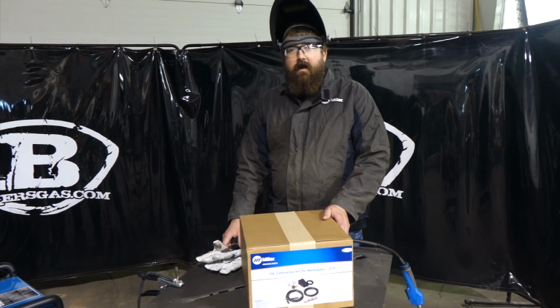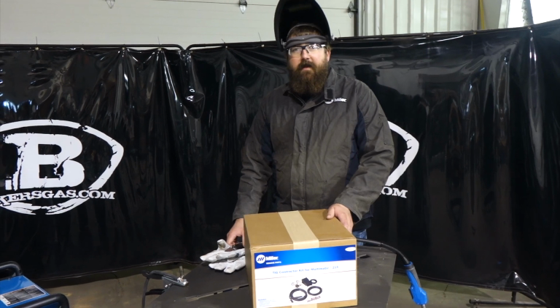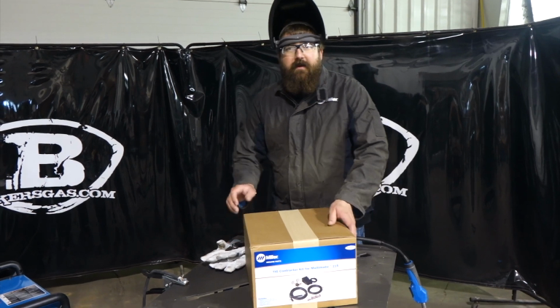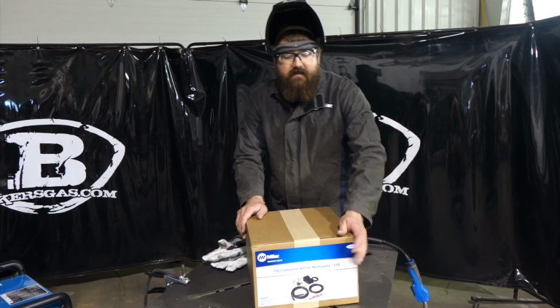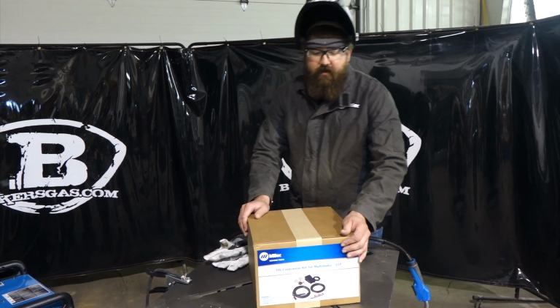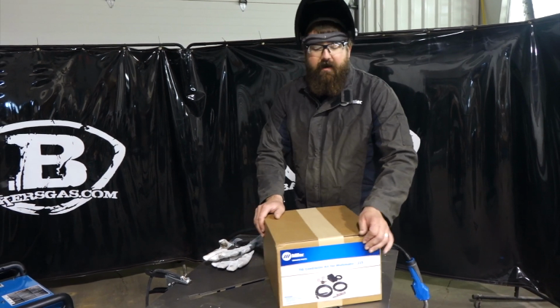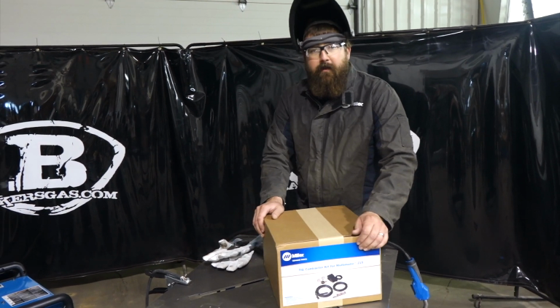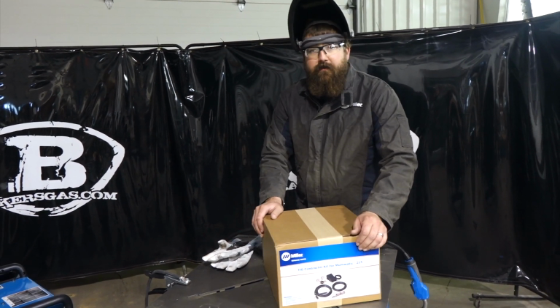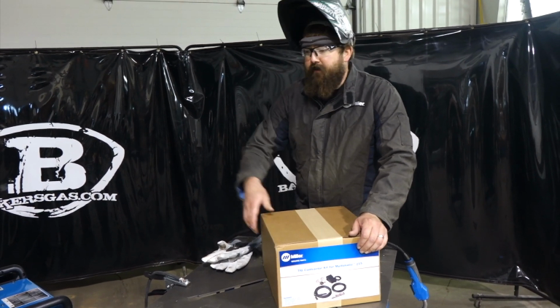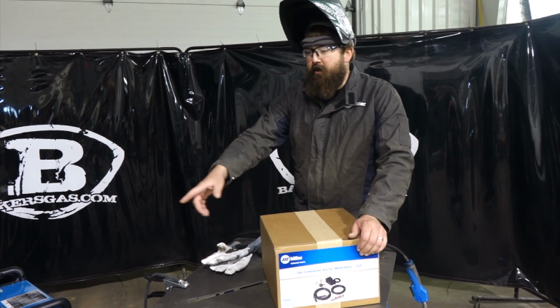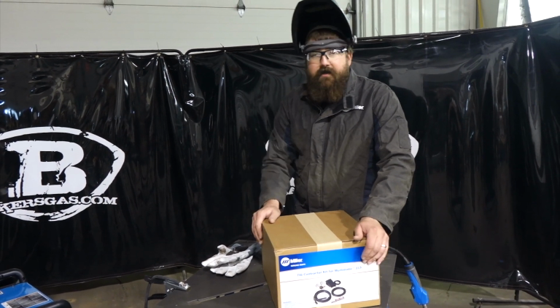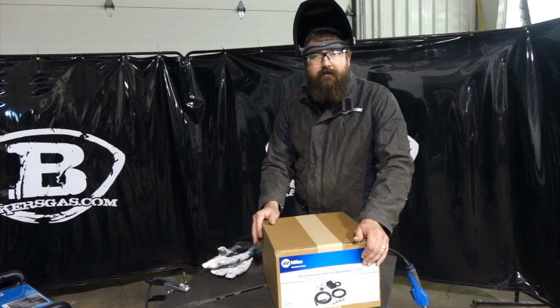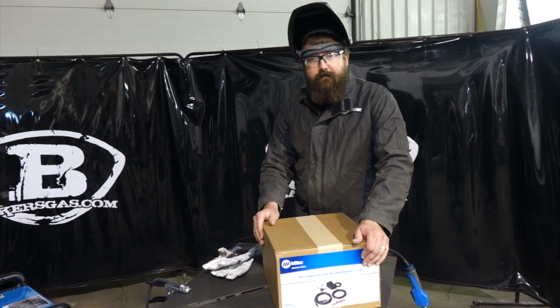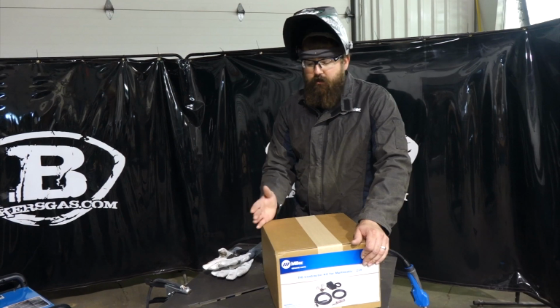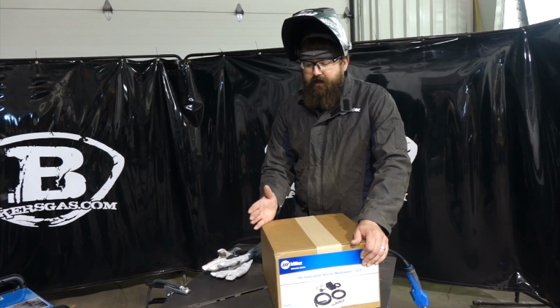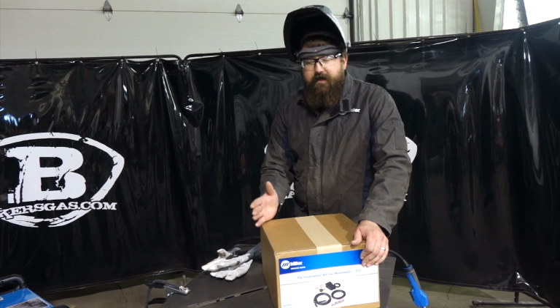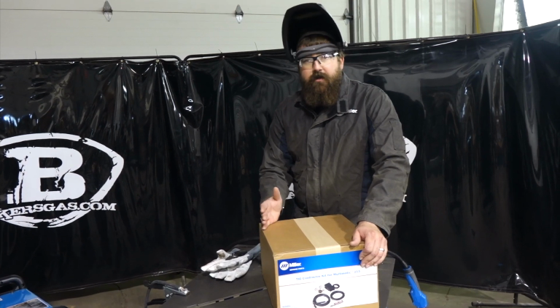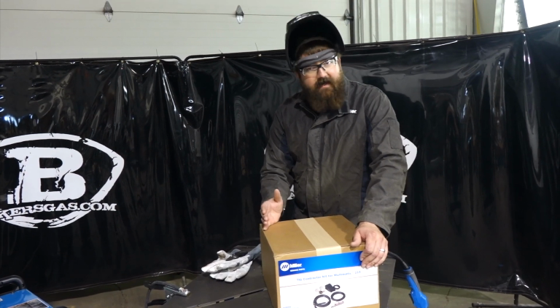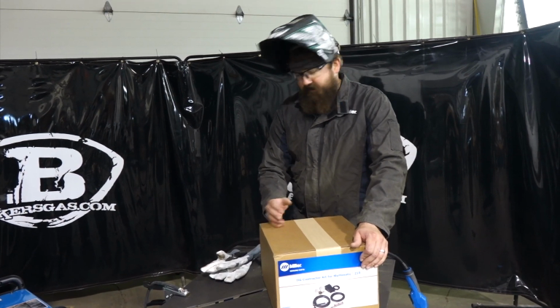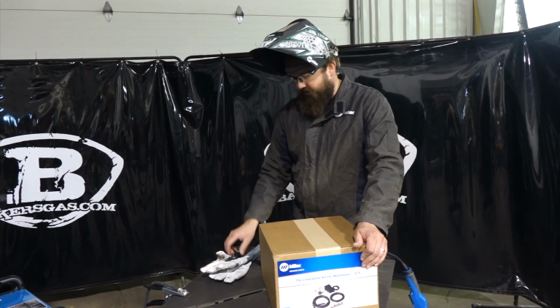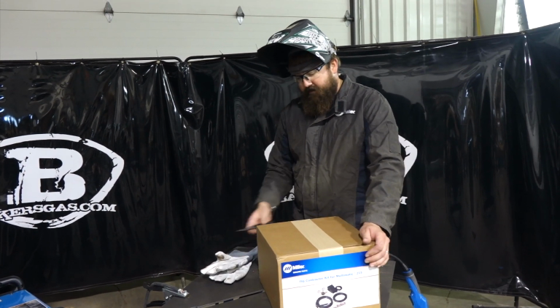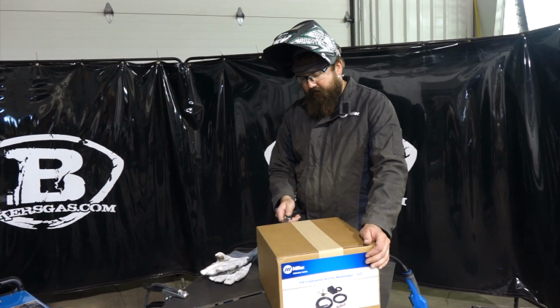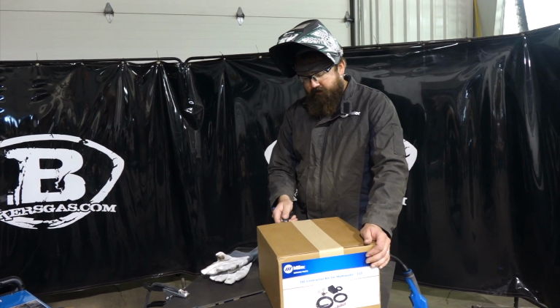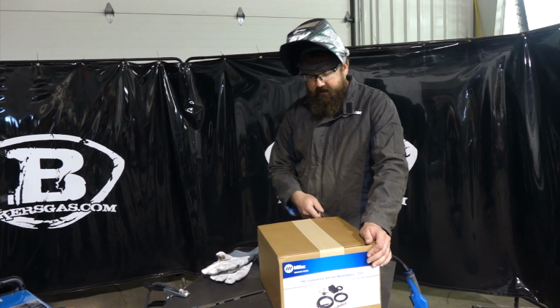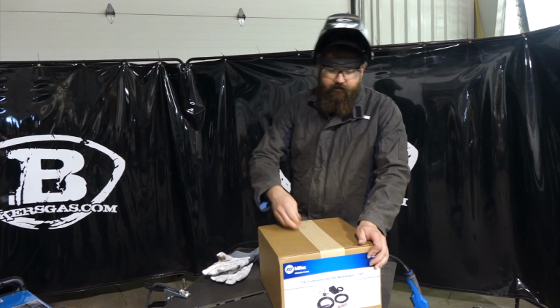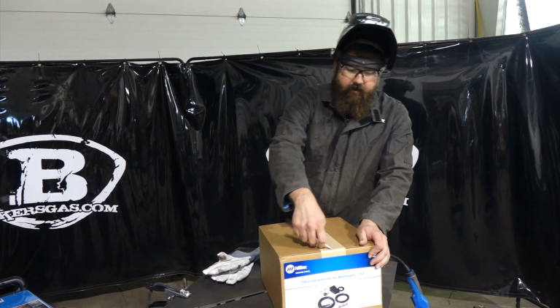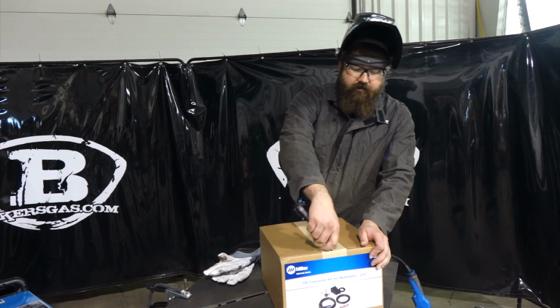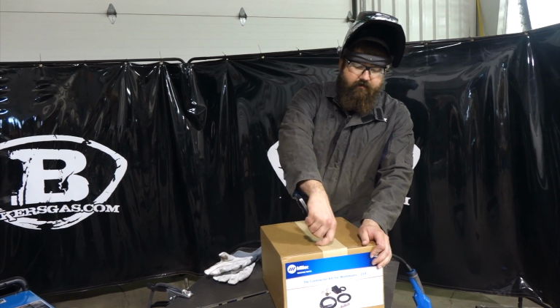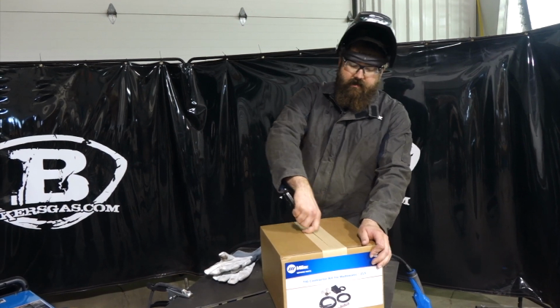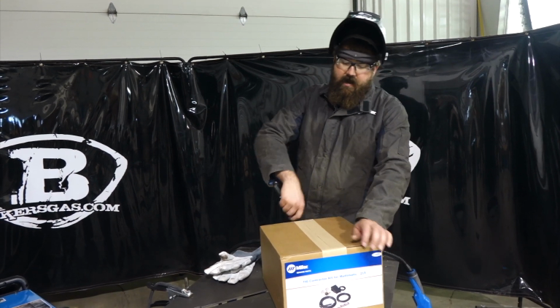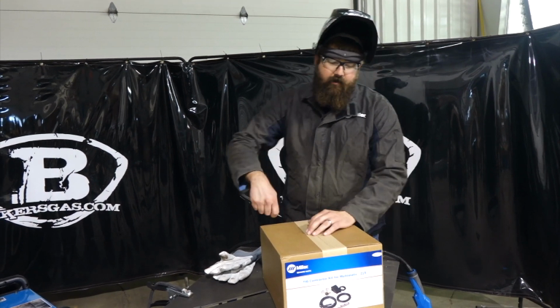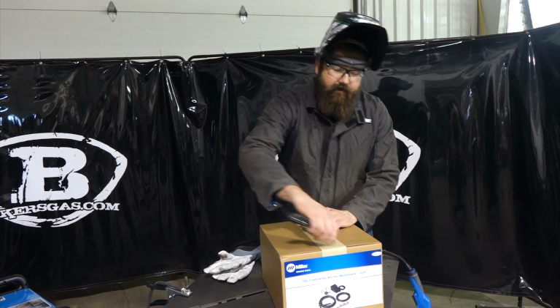Hi, I'm Andrew with Bakersgas and we're here today with part 2 video for the Multimatic 215. We didn't show you the TIG kit, so today we have a brand new TIG kit. We're going to open it up, show you what it comes with, and we're going to hook it up.